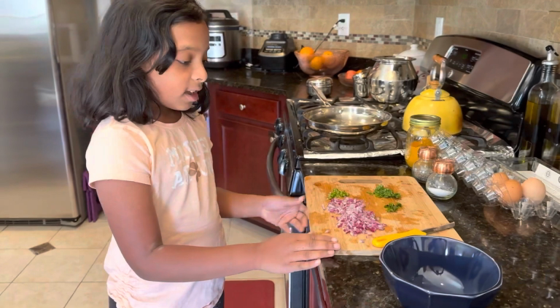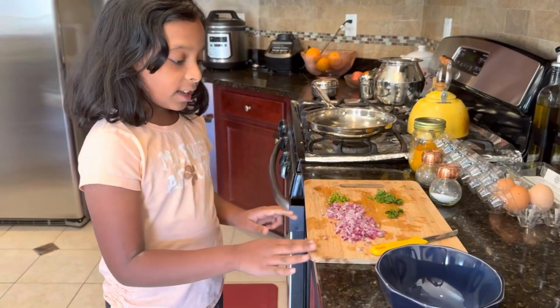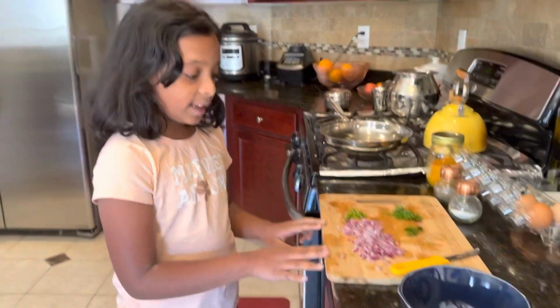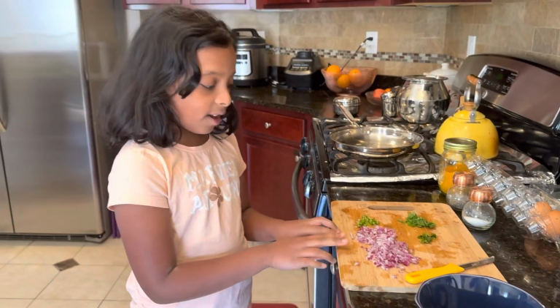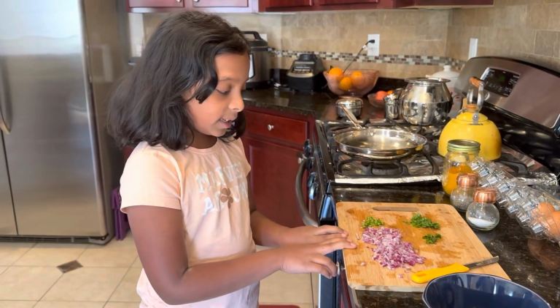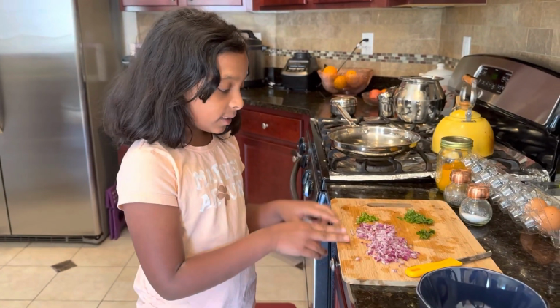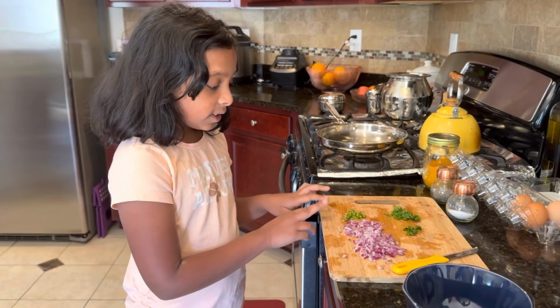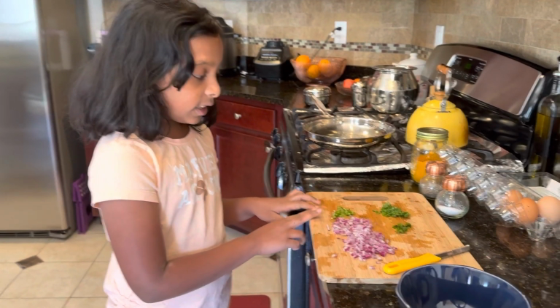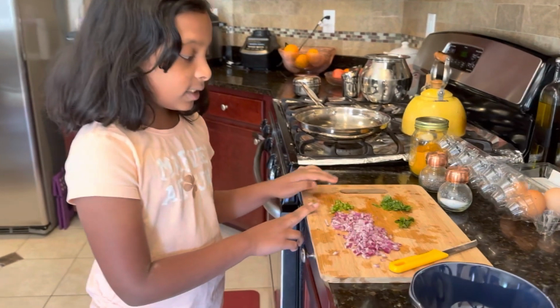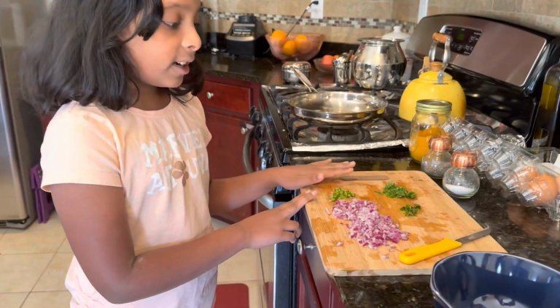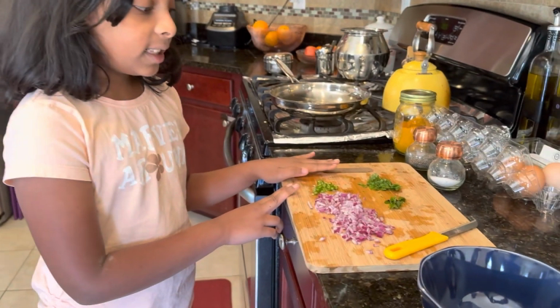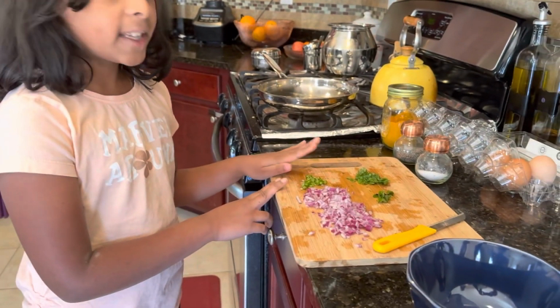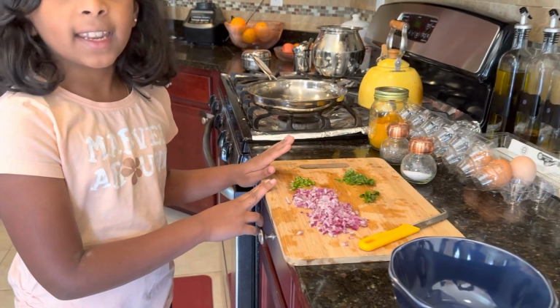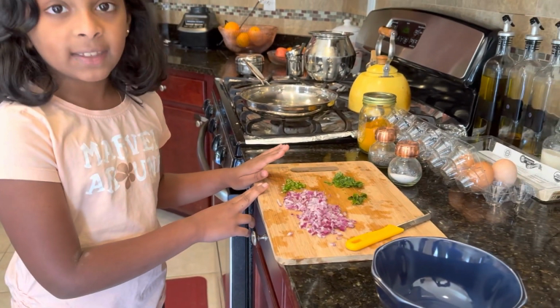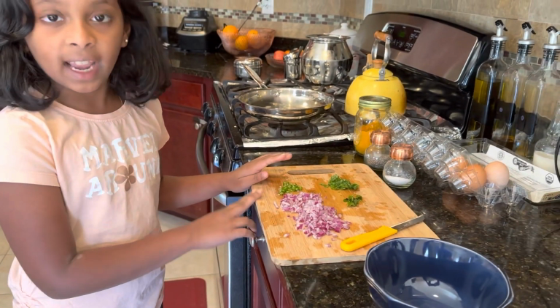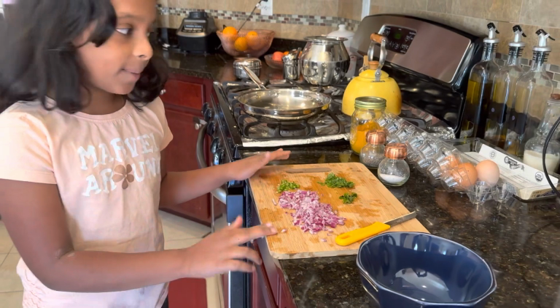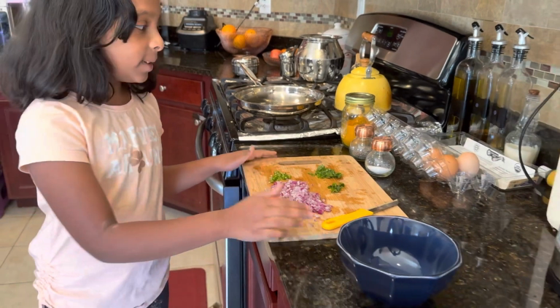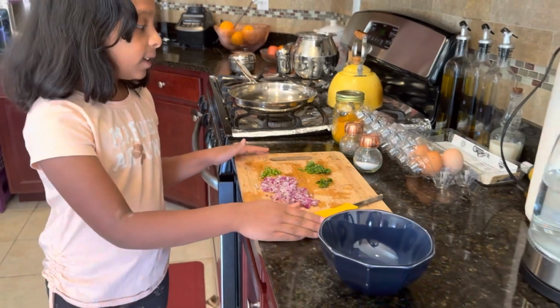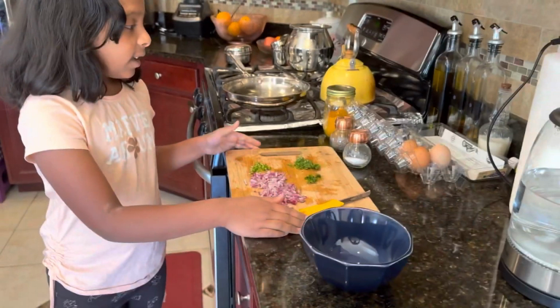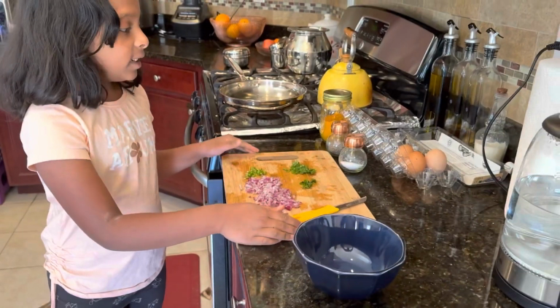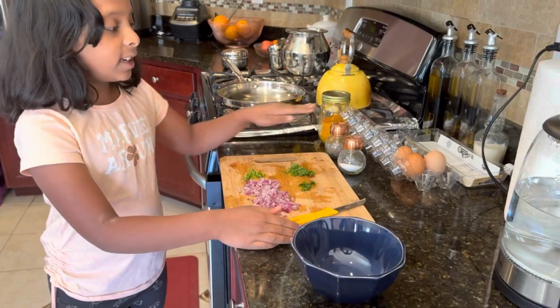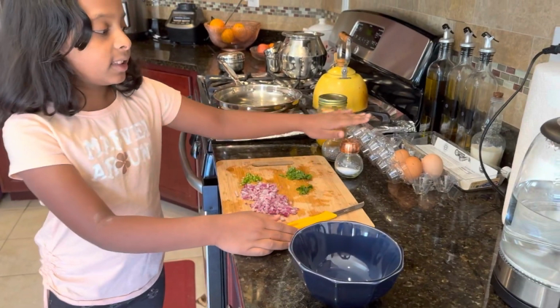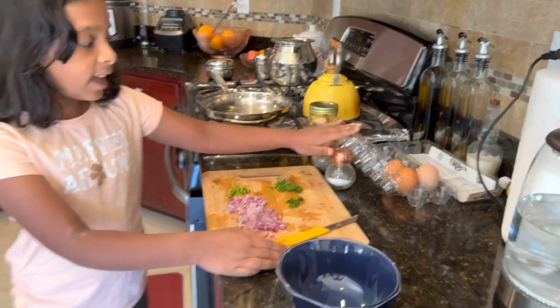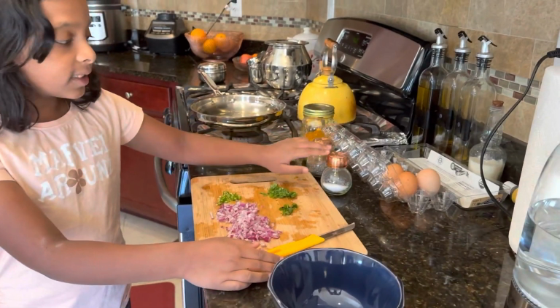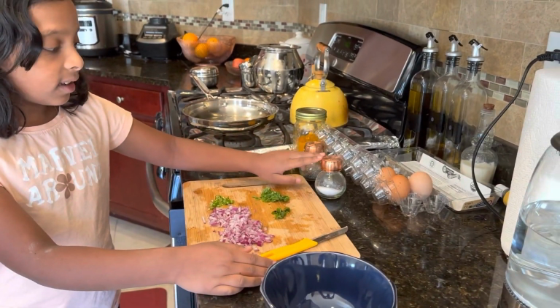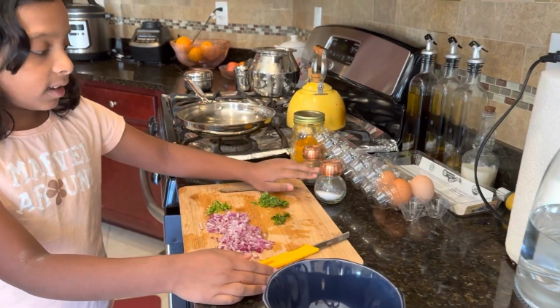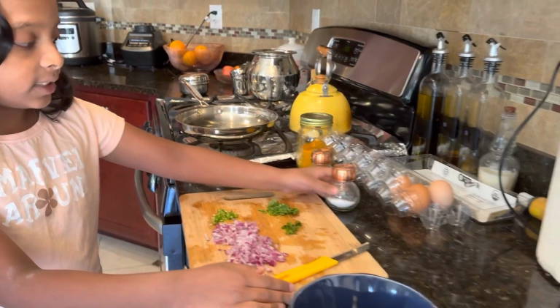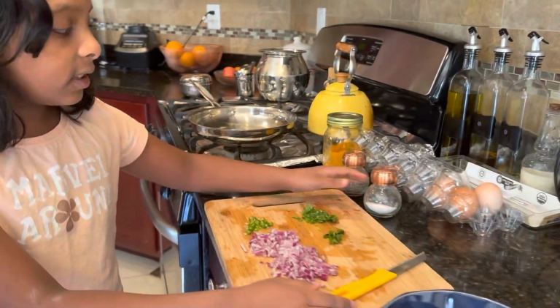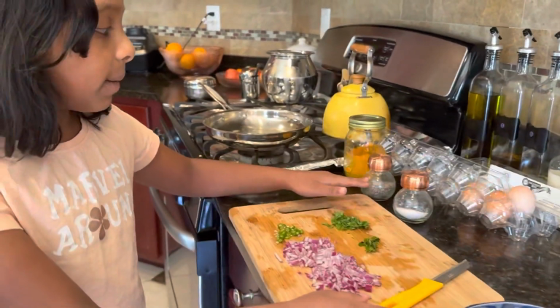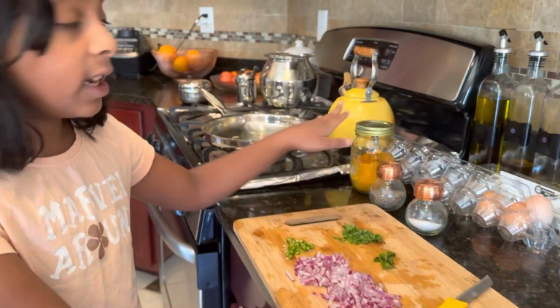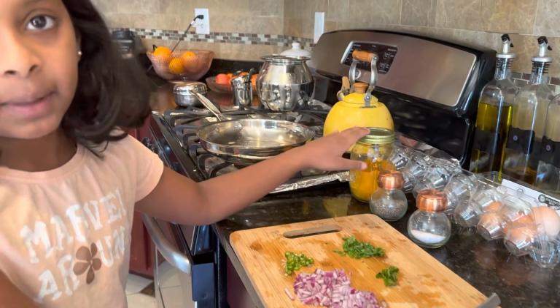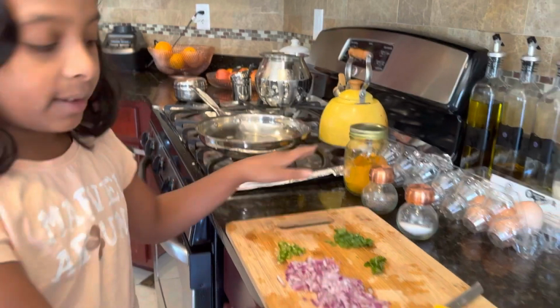You're going to take onions, chilies, coriander leaves, and cut them. And you need eggs, salt, pepper, and turmeric.